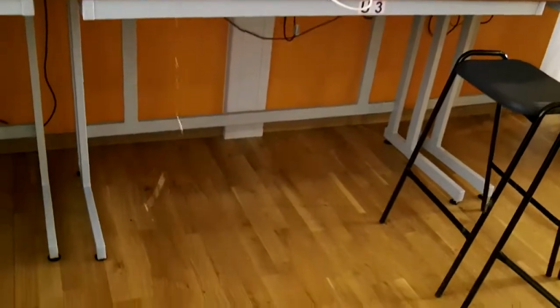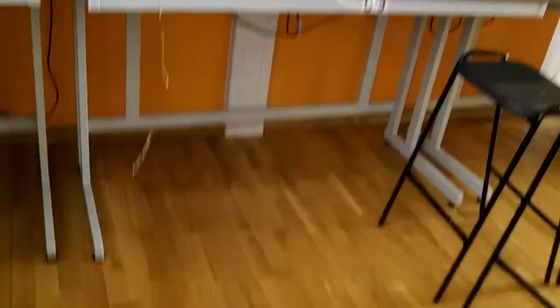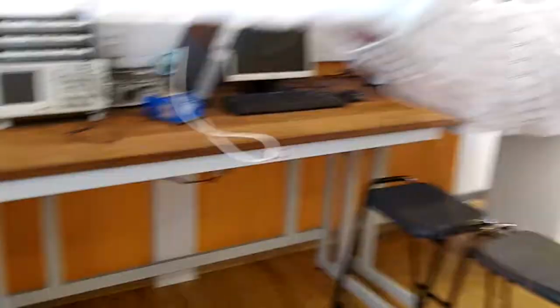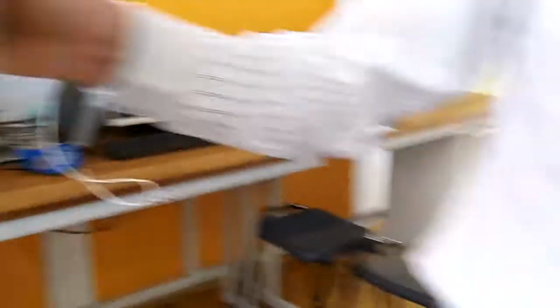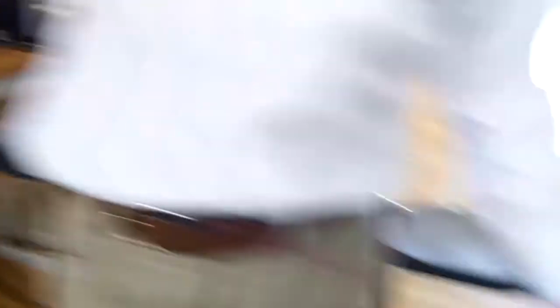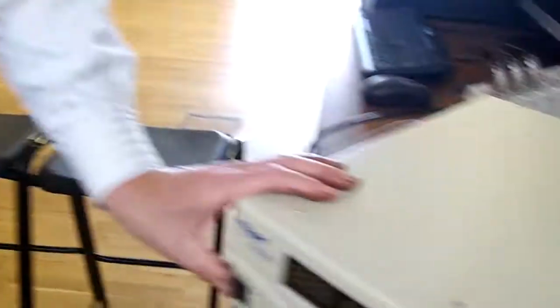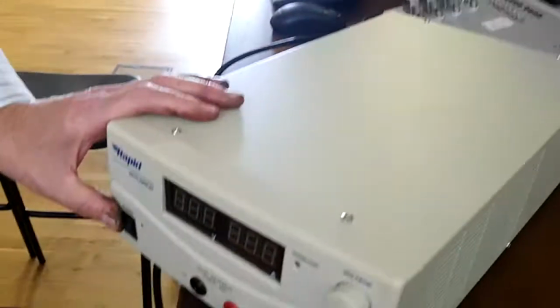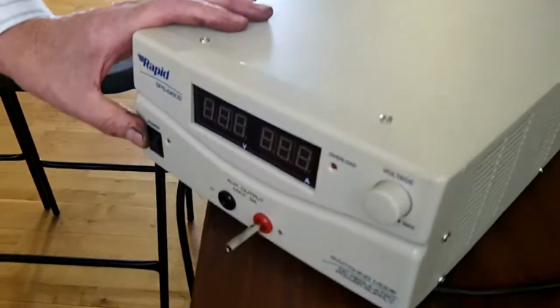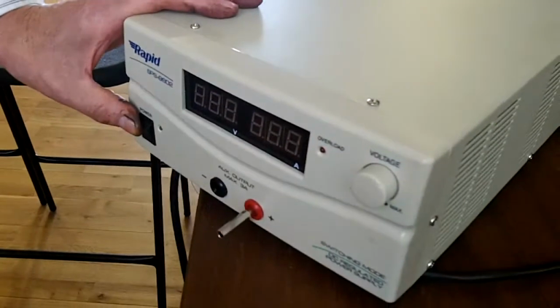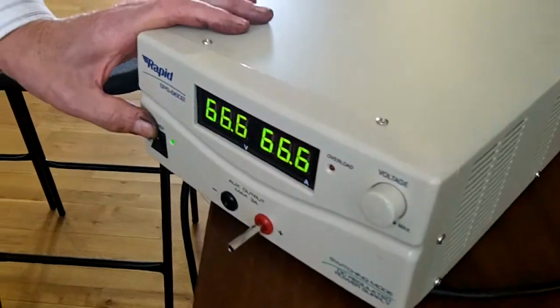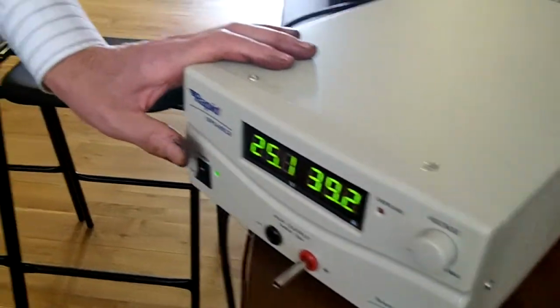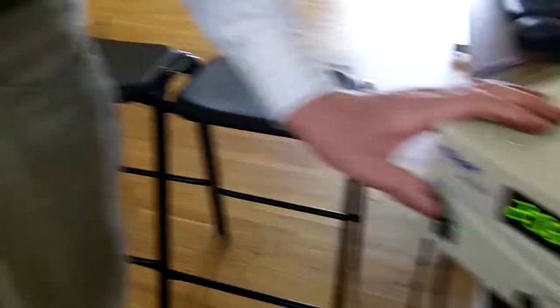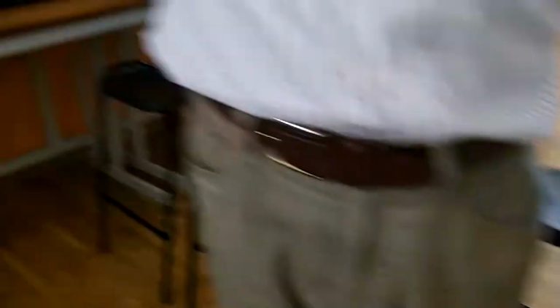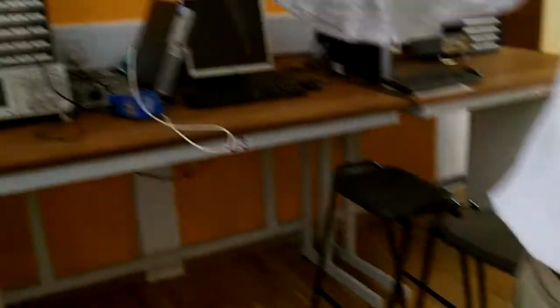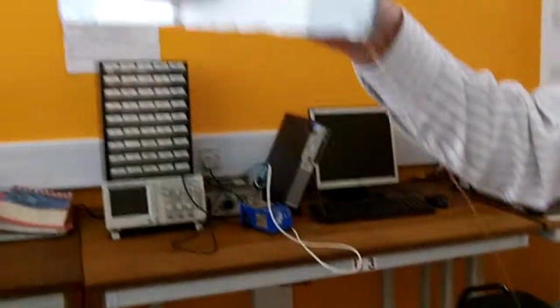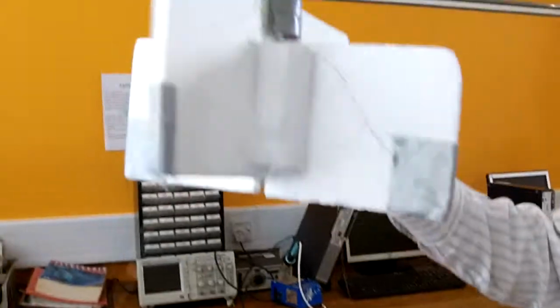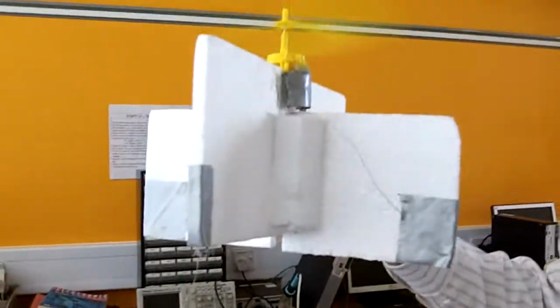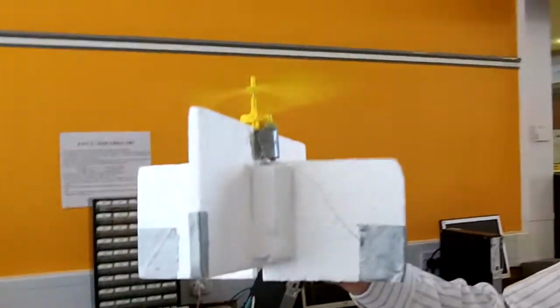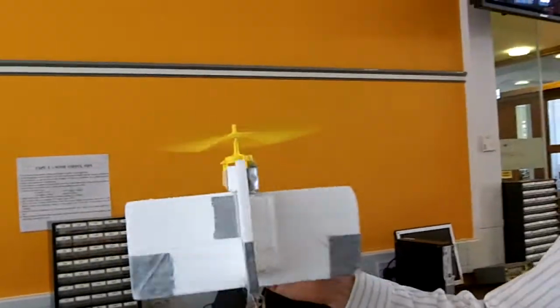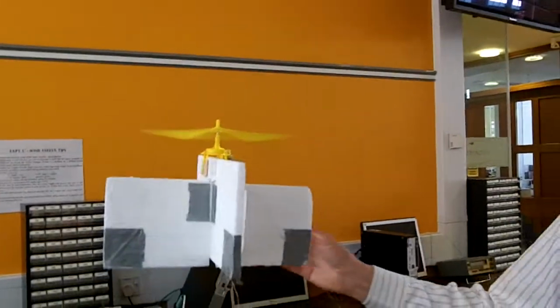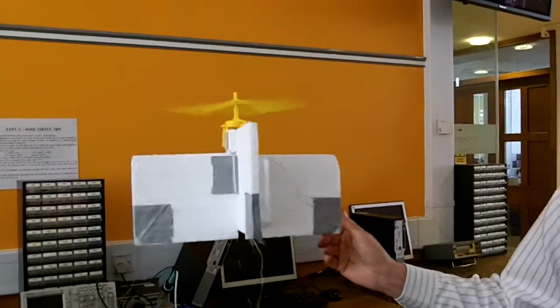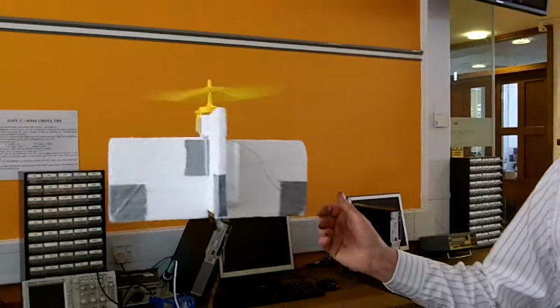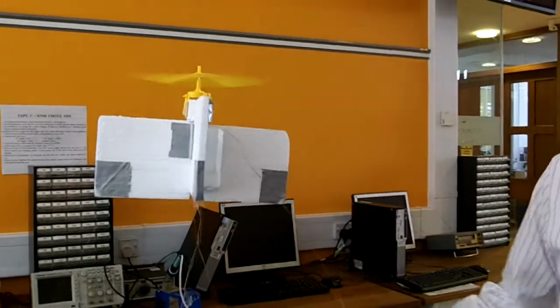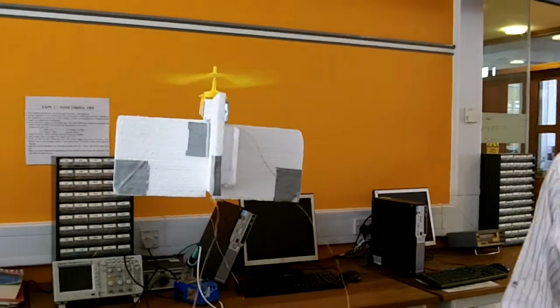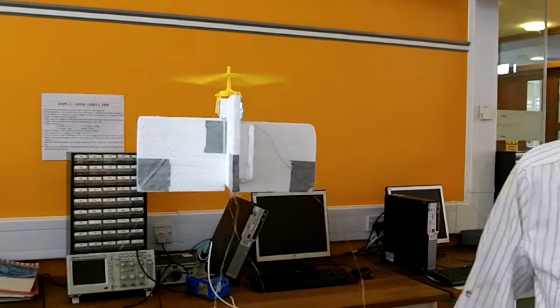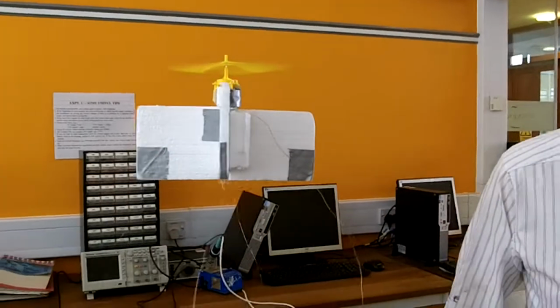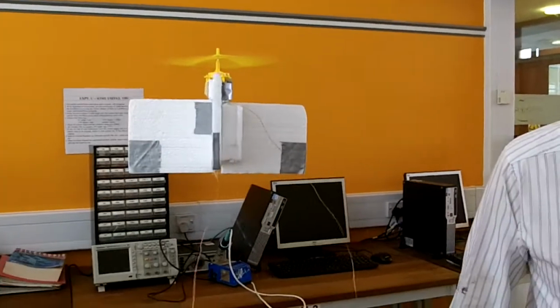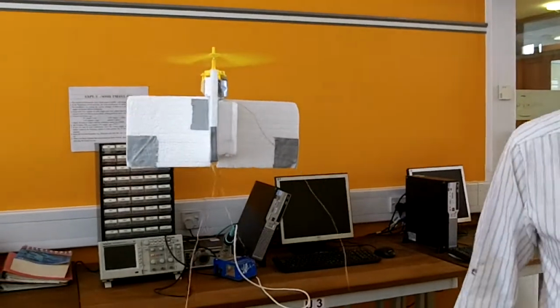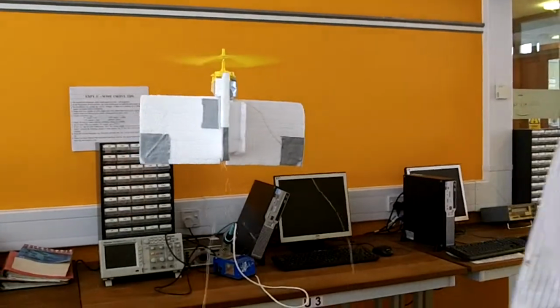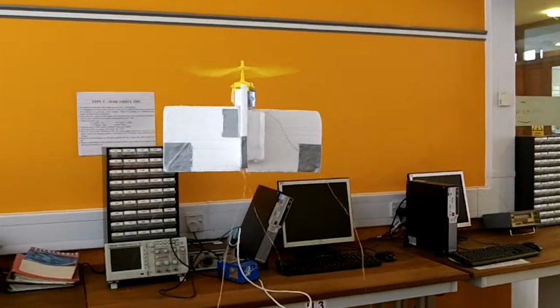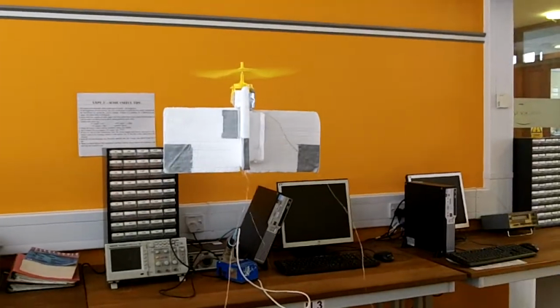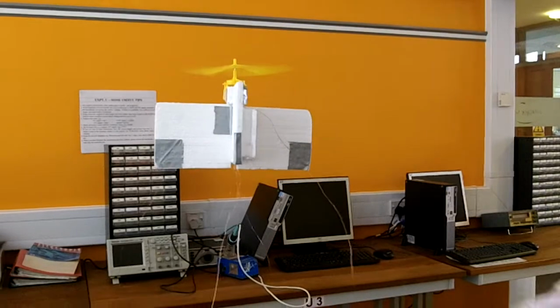You put it into the air, you start the motor going, and it hovers all on its own. Let's step back a little so you can see it does hover.